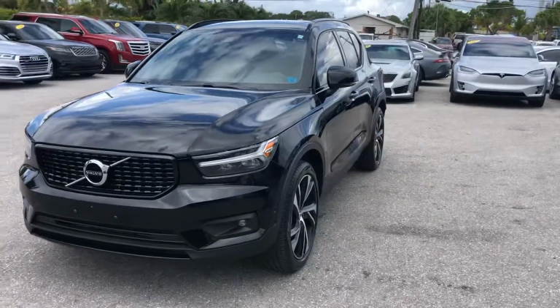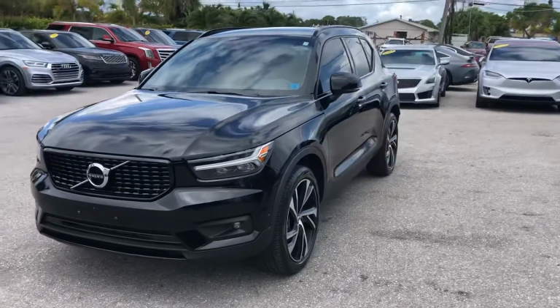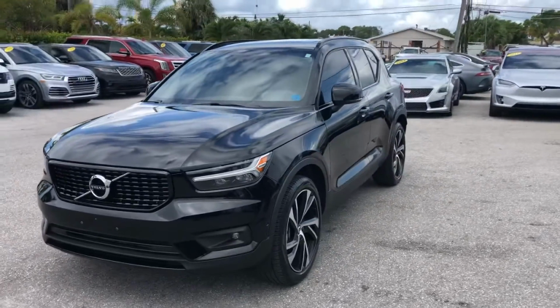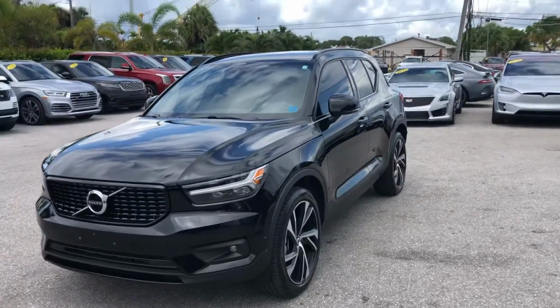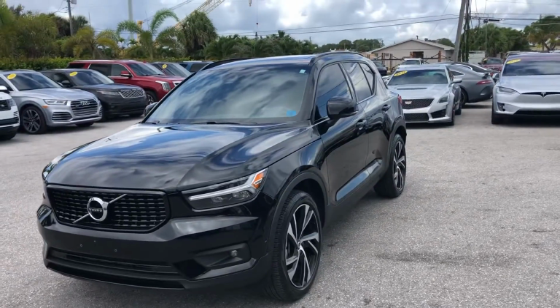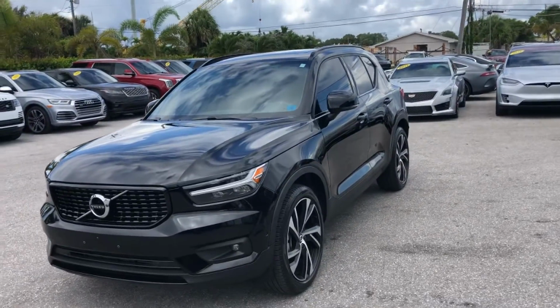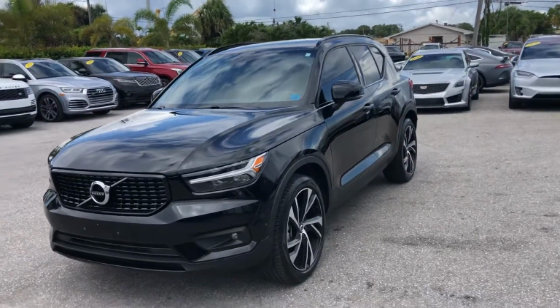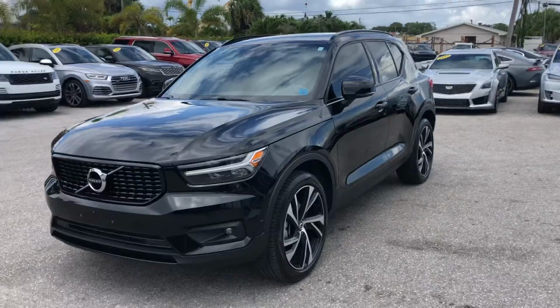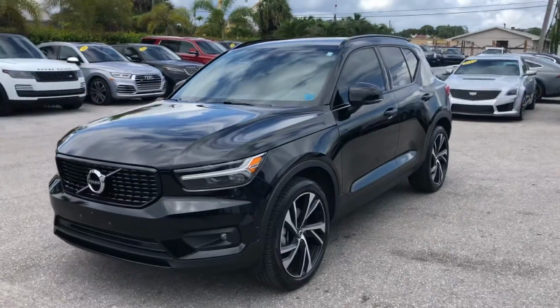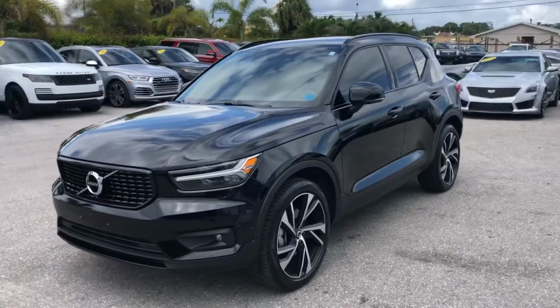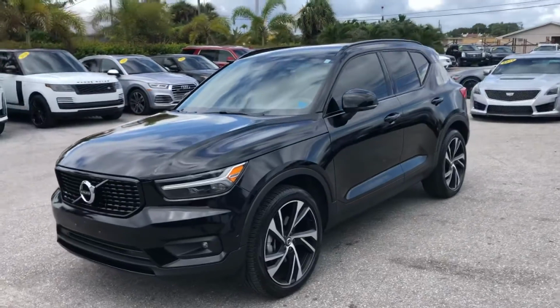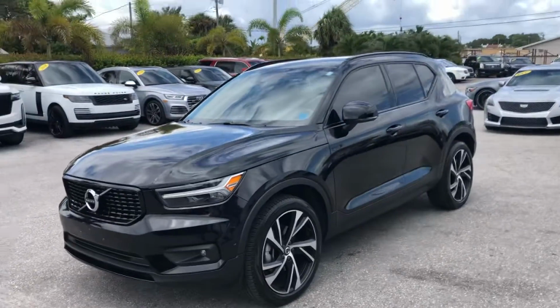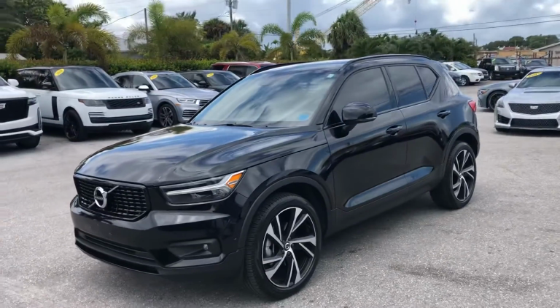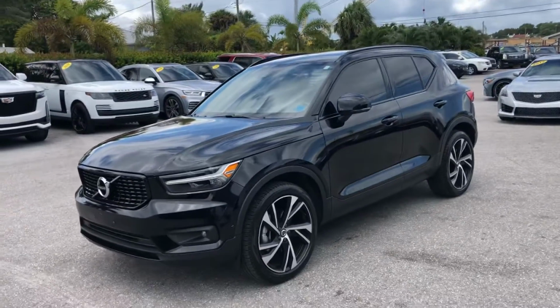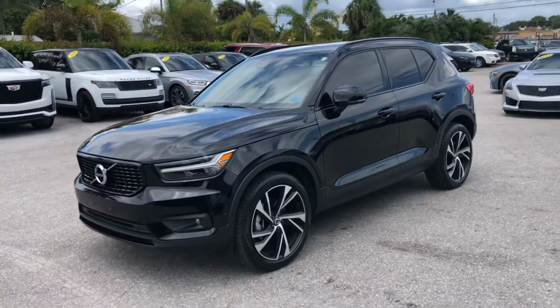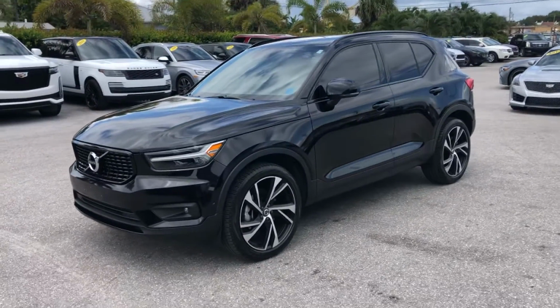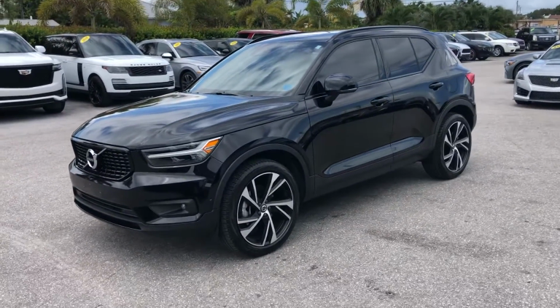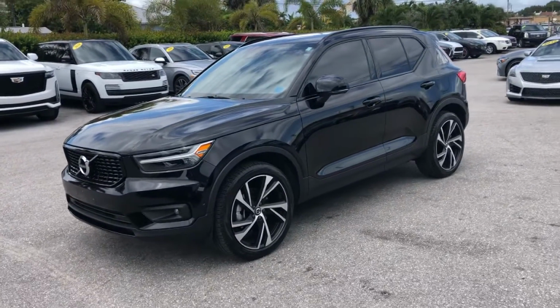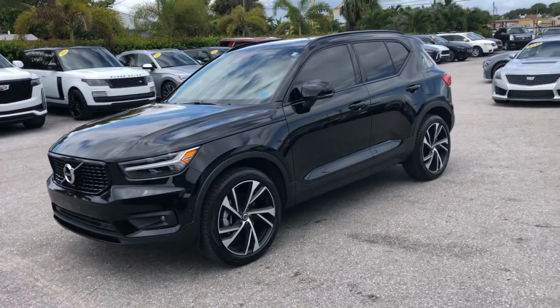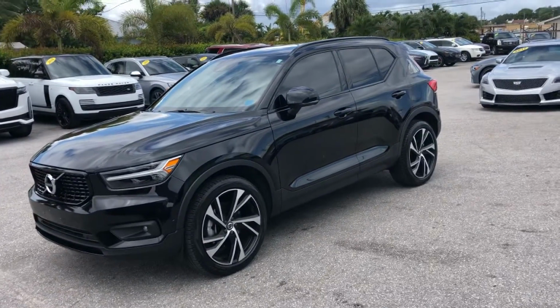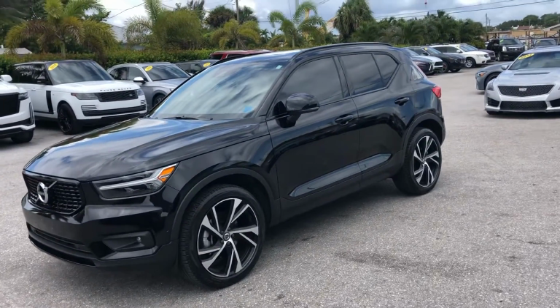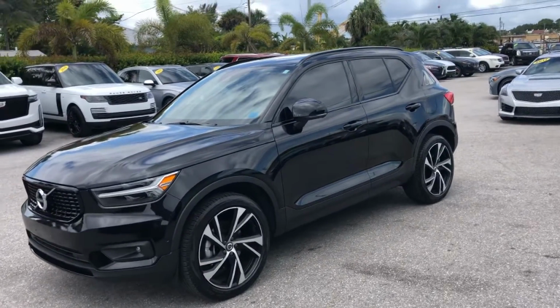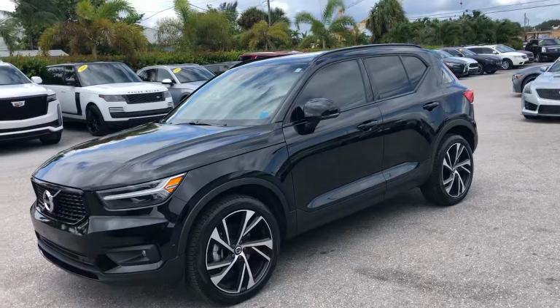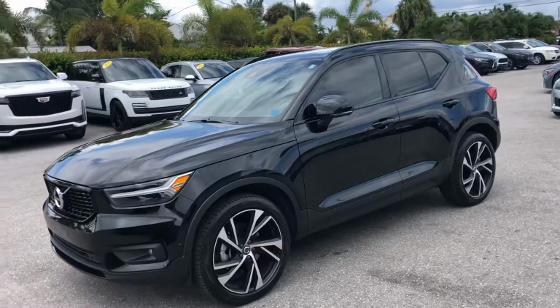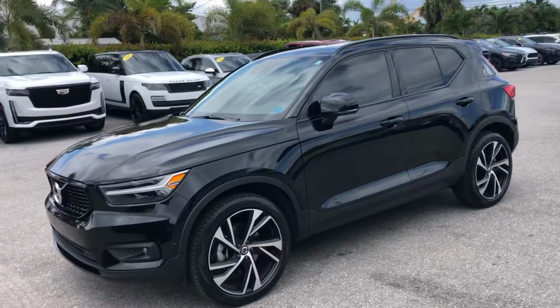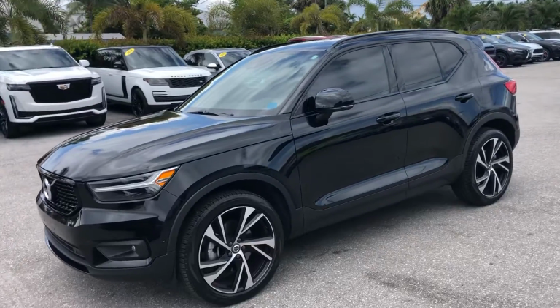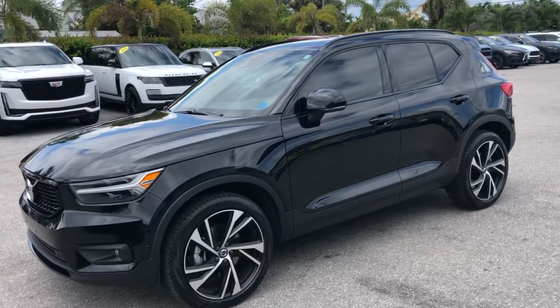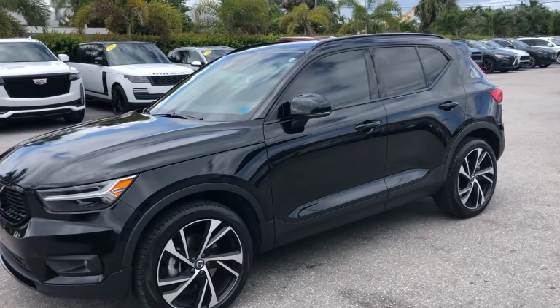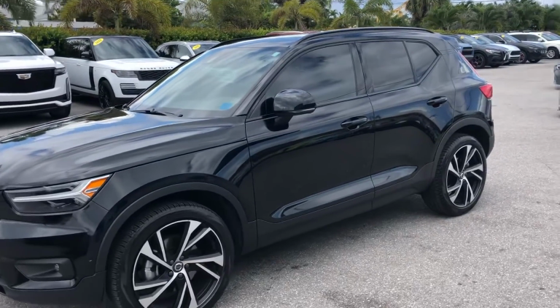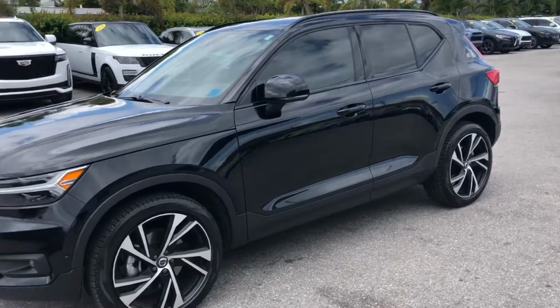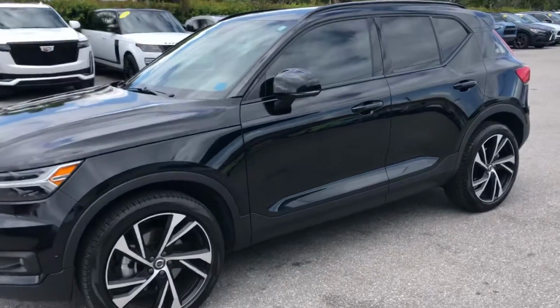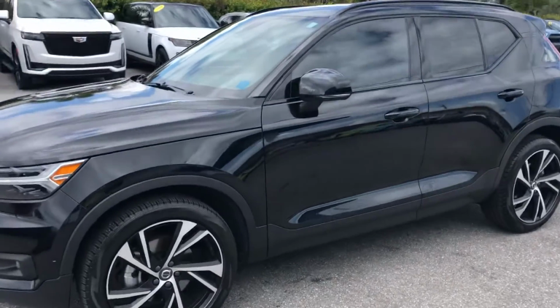So in a moment here, we're going to start at the driver's side front quarter panel and make our way around the entire vehicle. During the video, you'll want to be looking out for dents, dings, scratches, or chips. So let's get started.